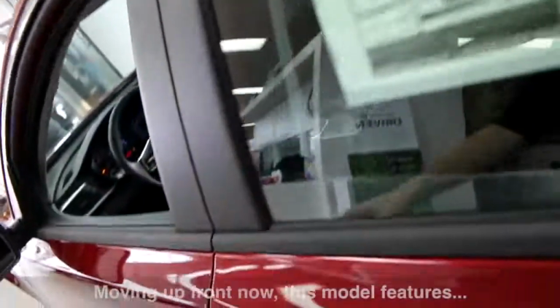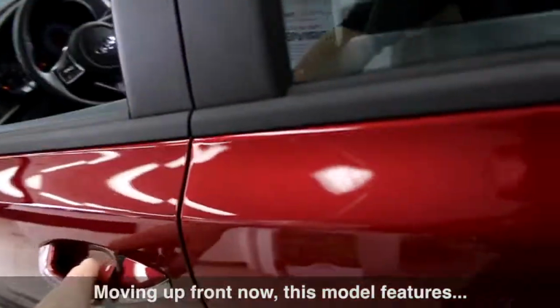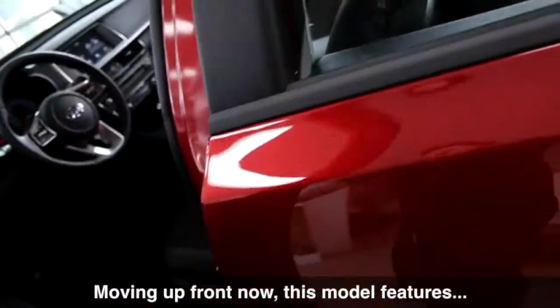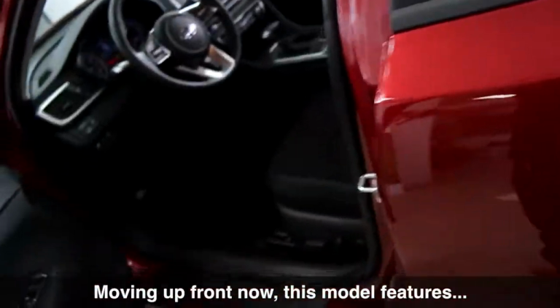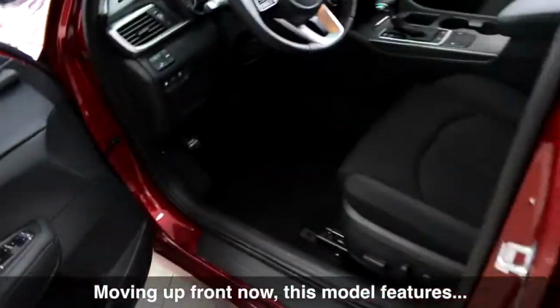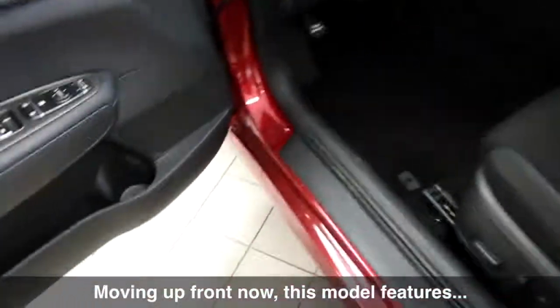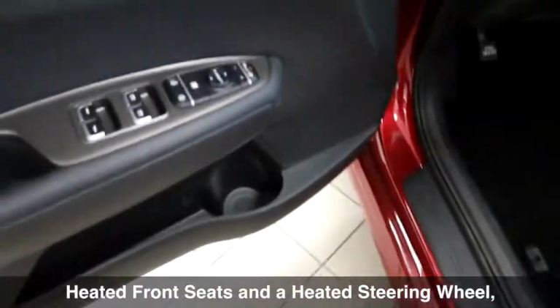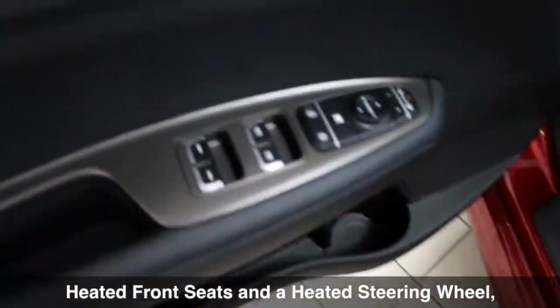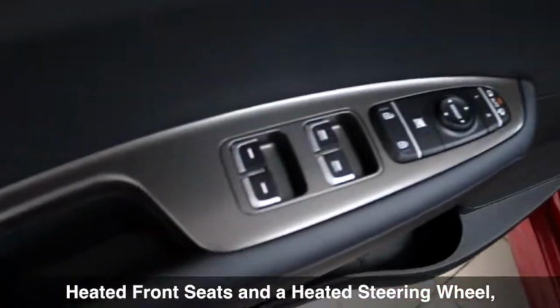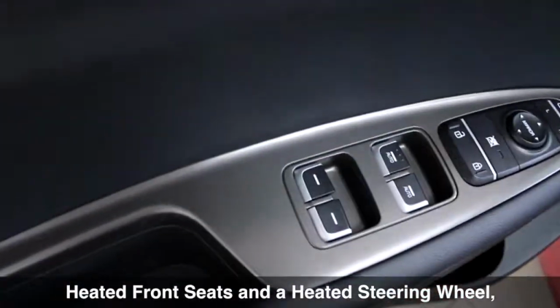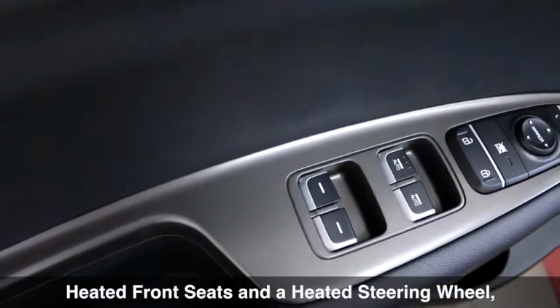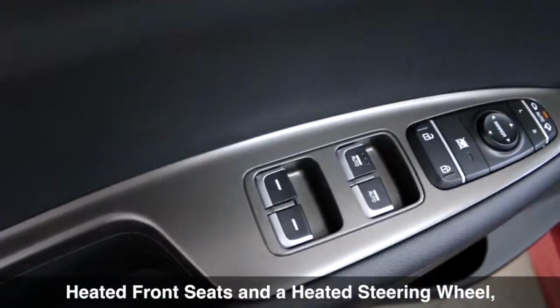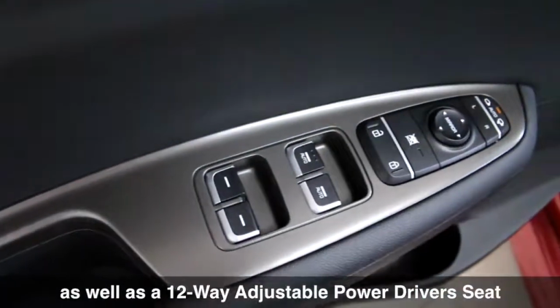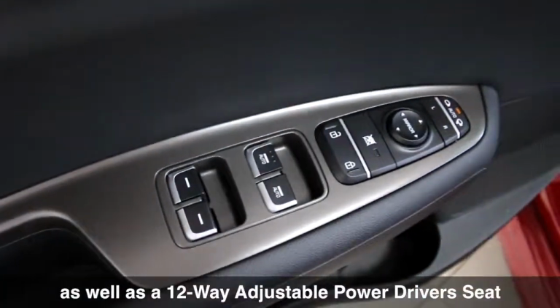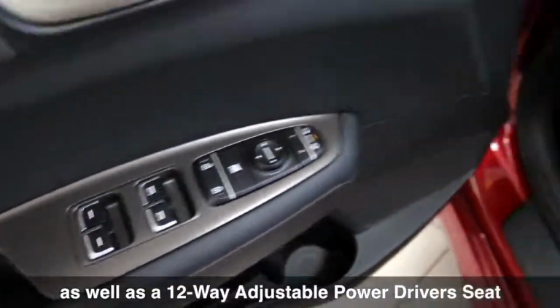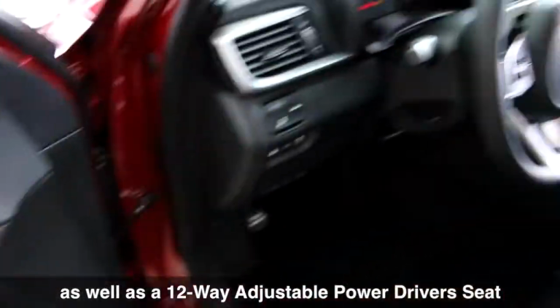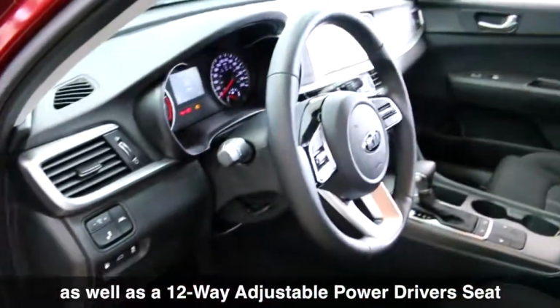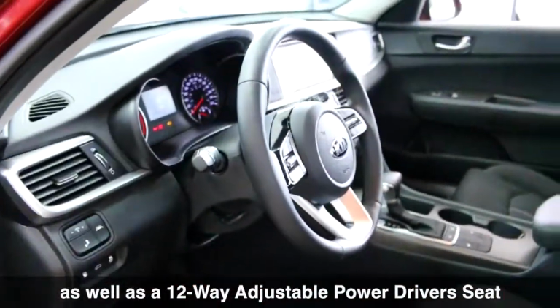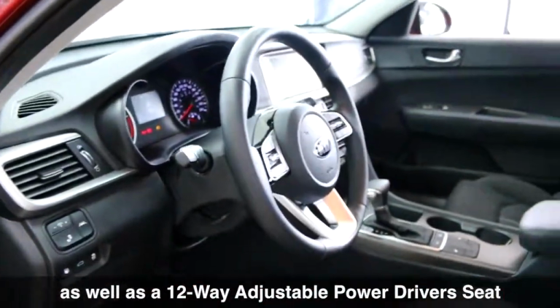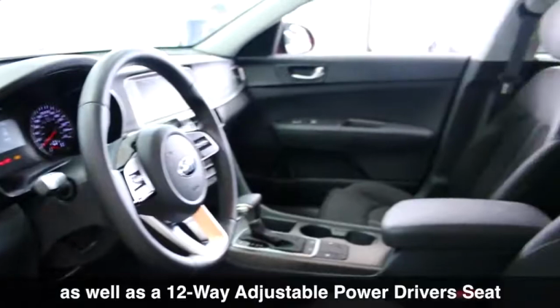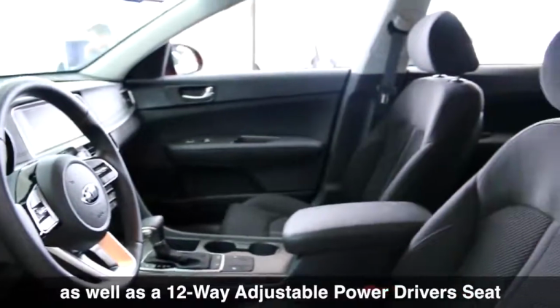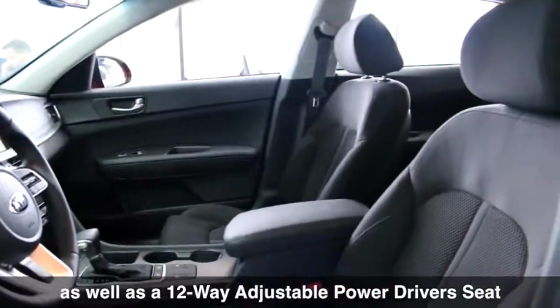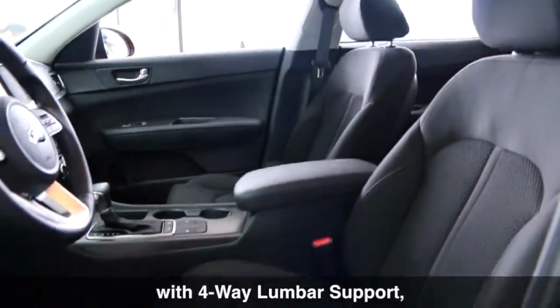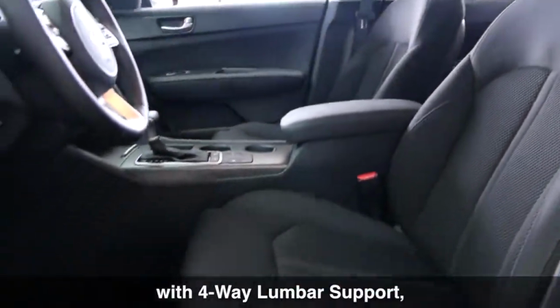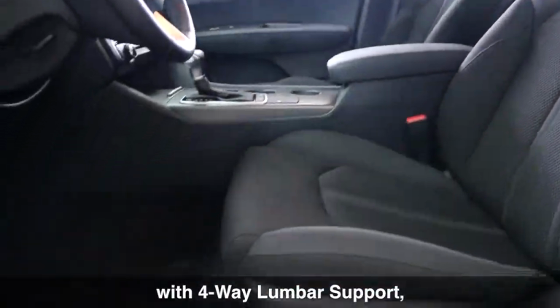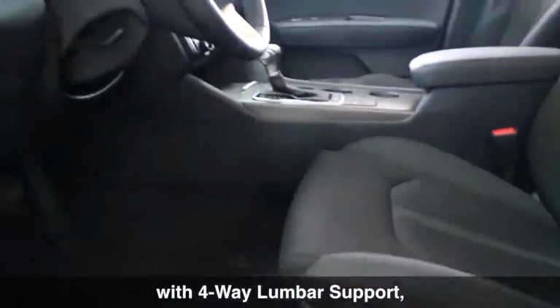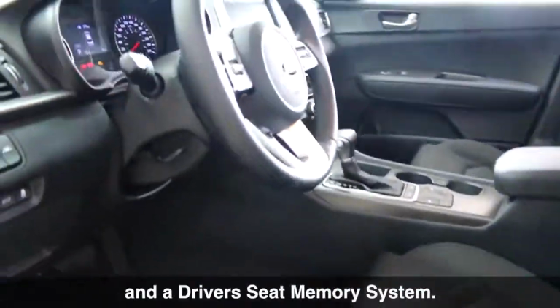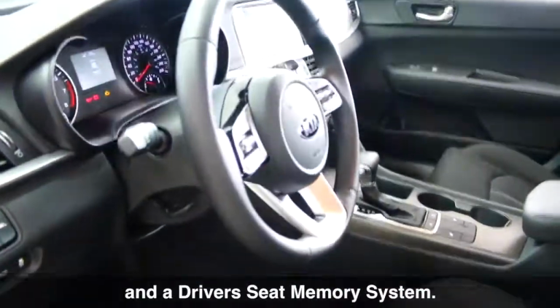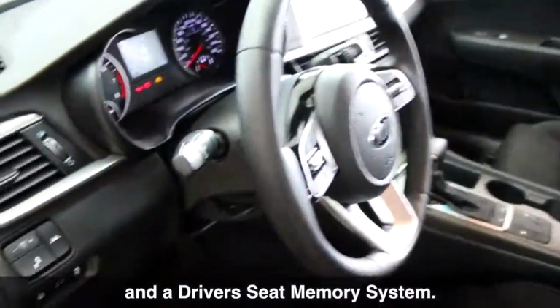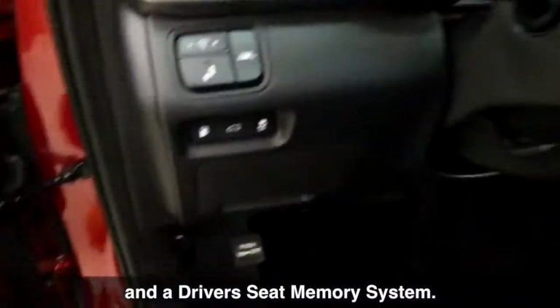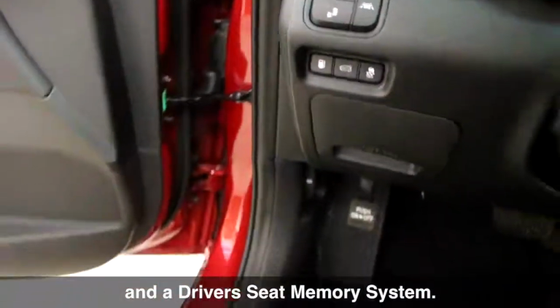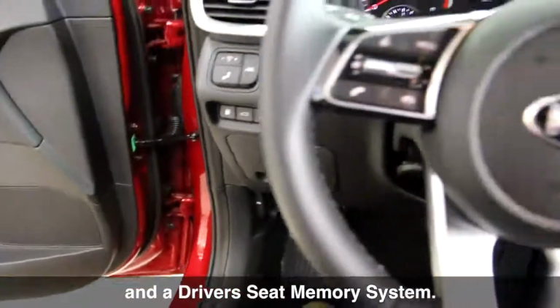Moving up front now, this model features heated front seats and a heated steering wheel, as well as a 12-way adjustable power driver's seat with 4-way lumbar support and a driver's seat memory system.